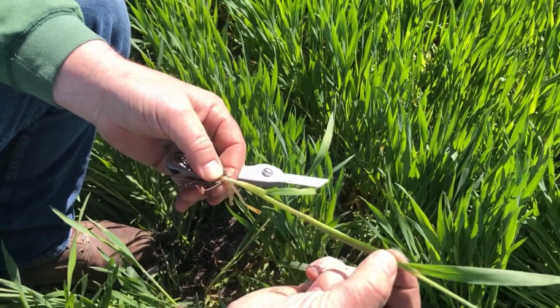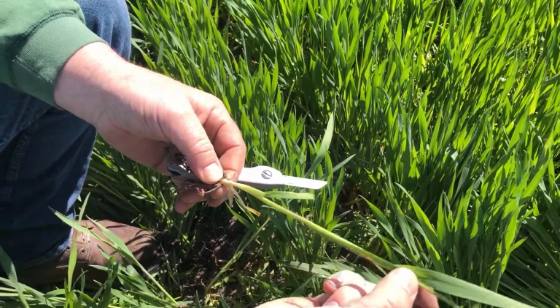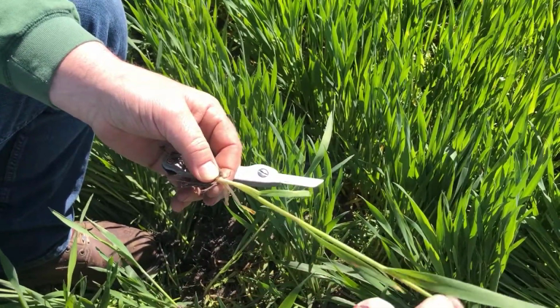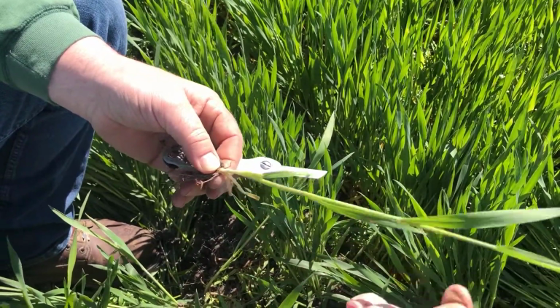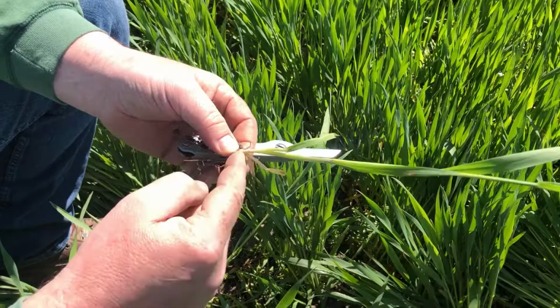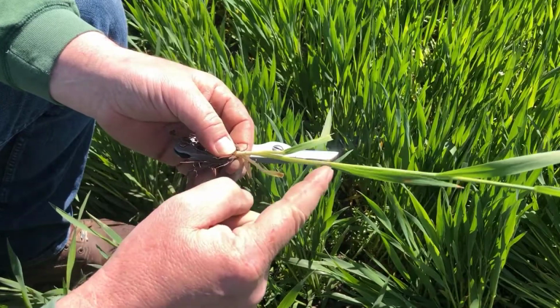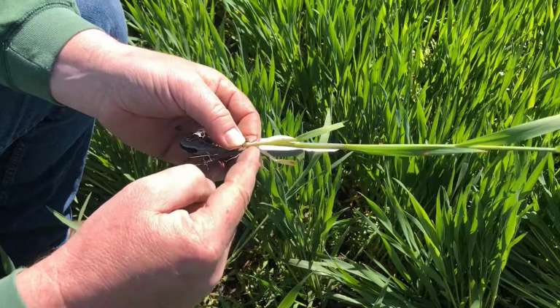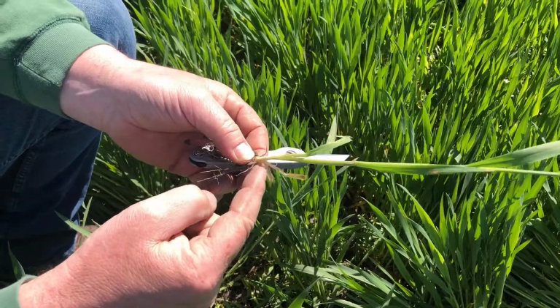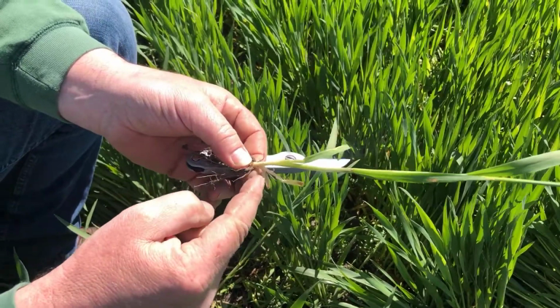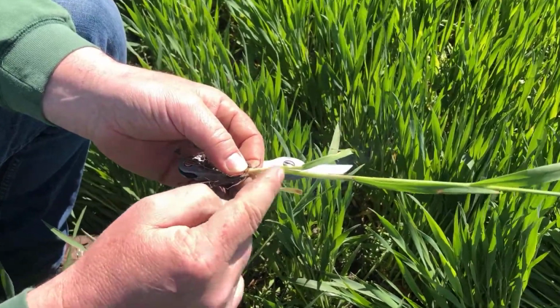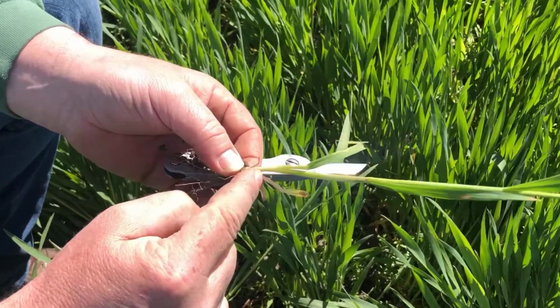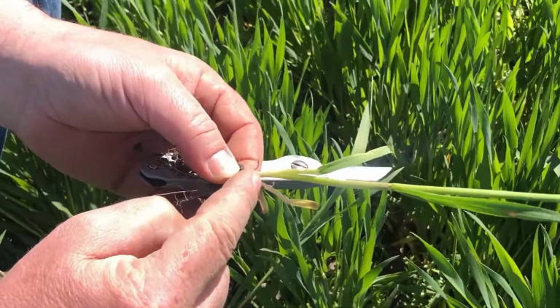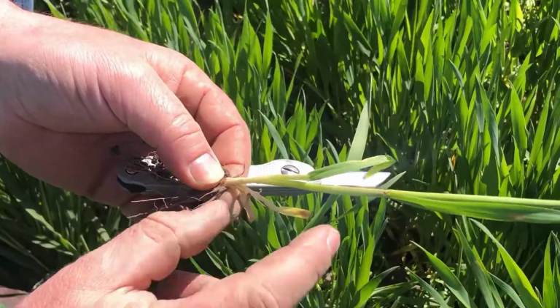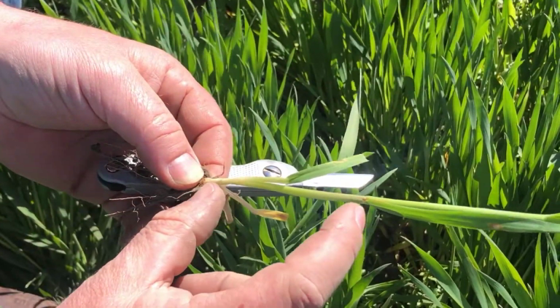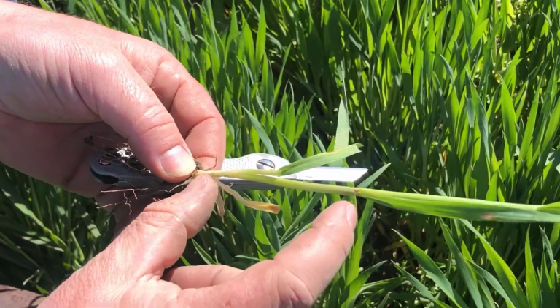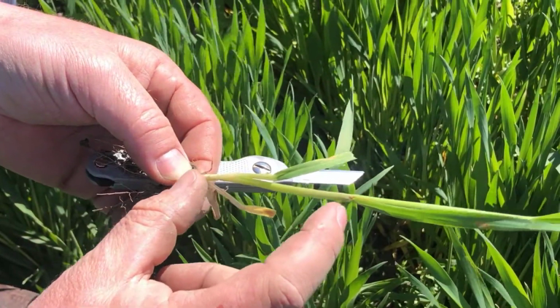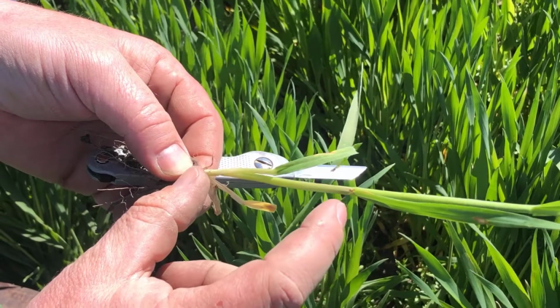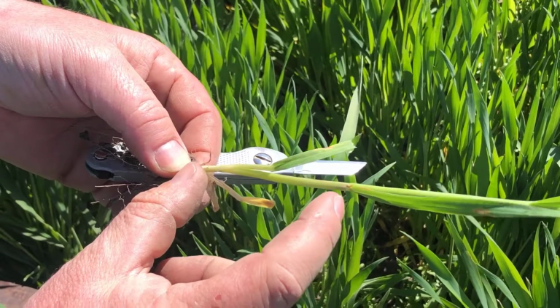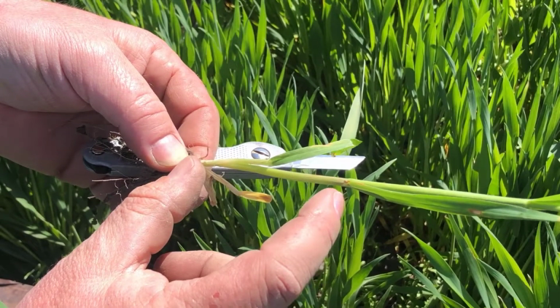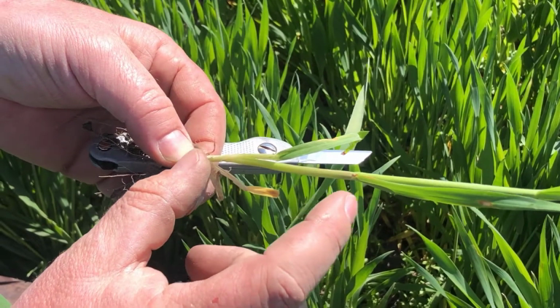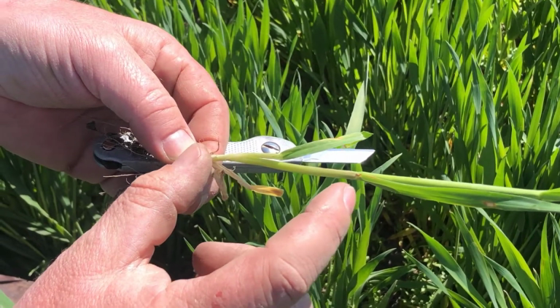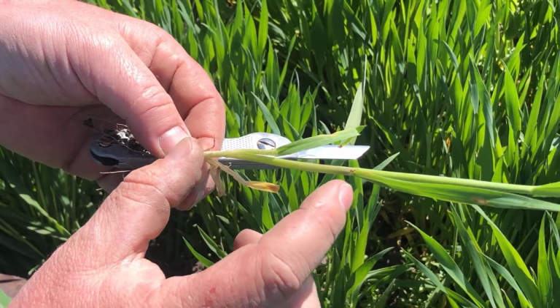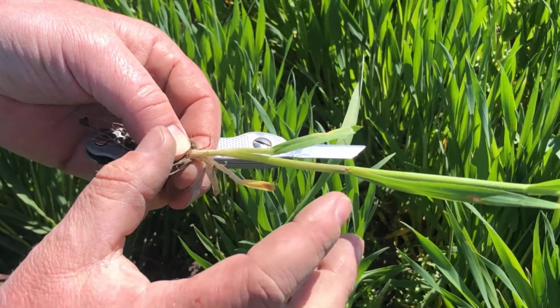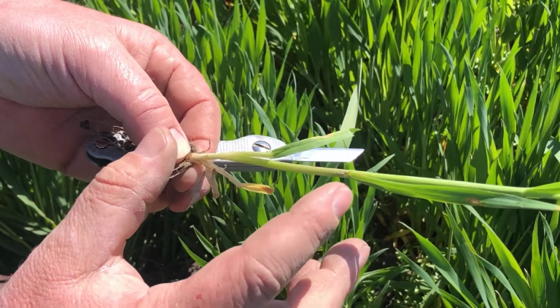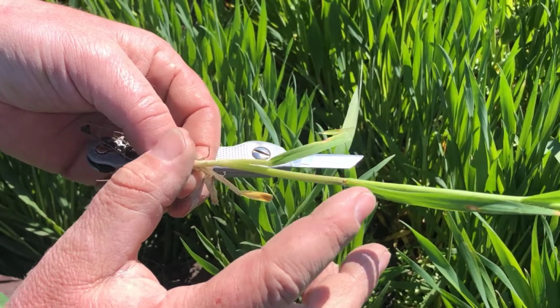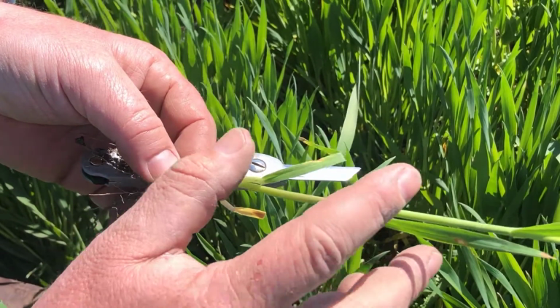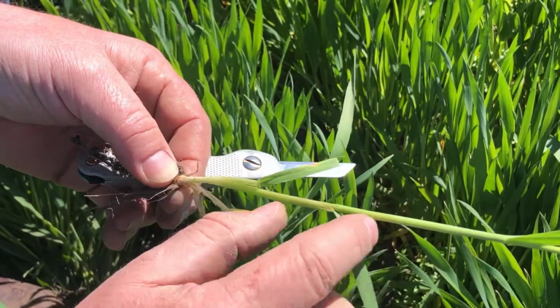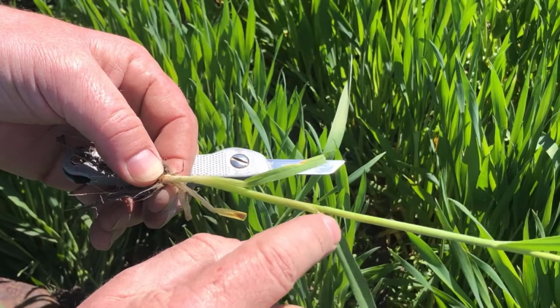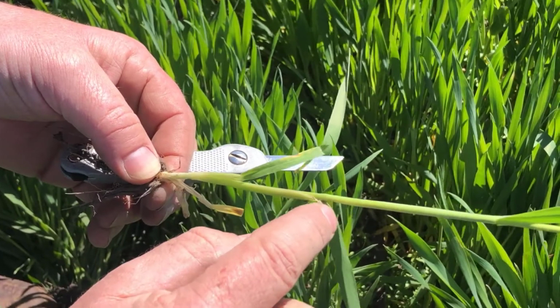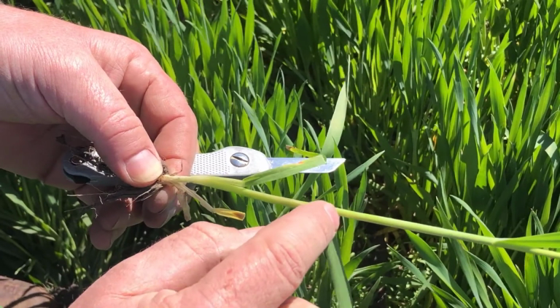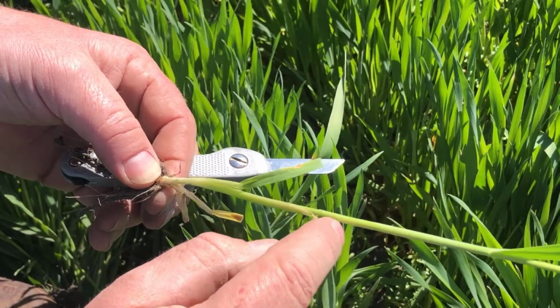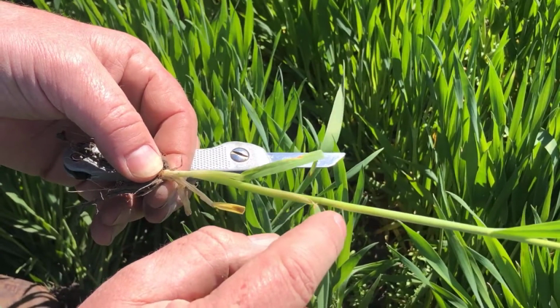I don't feel a third one yet, so I have two nodes. If I had just one, it would be Feeks 6. Two nodes means we're at Feeks 7, and where the developing head is at in the stem is up here at the top of the uppermost node.